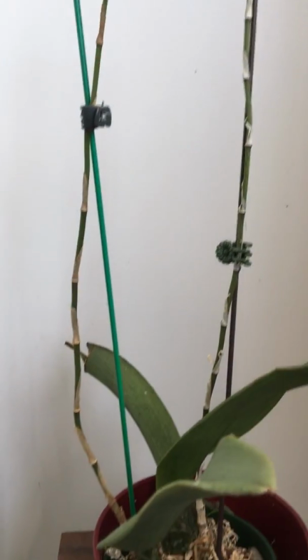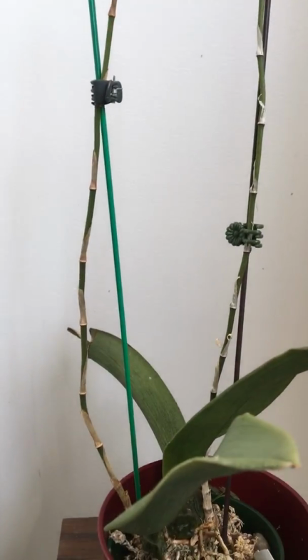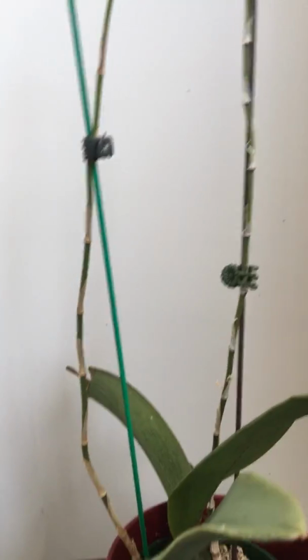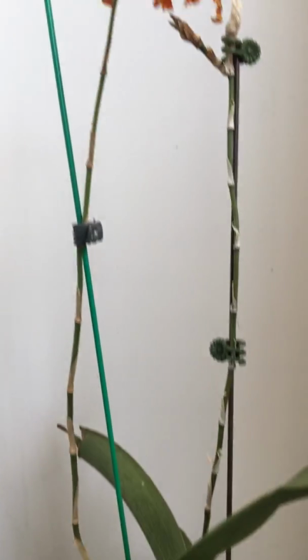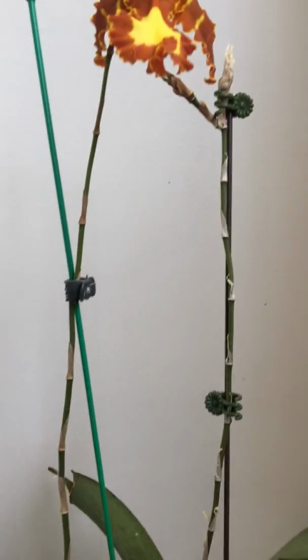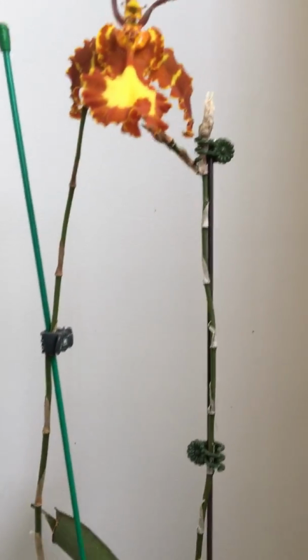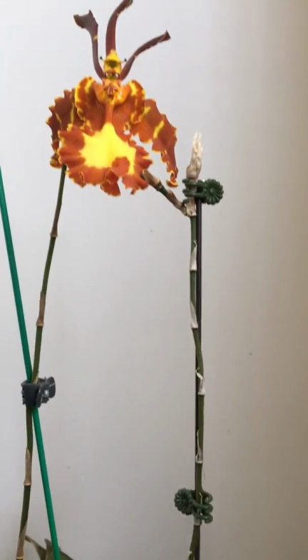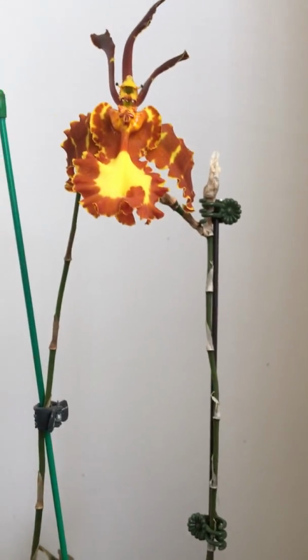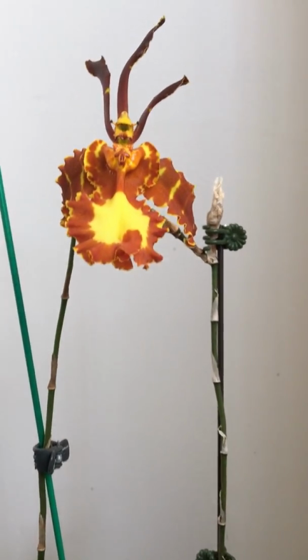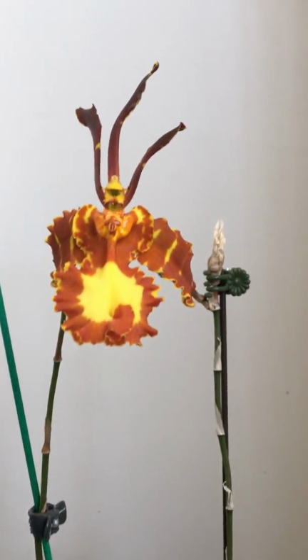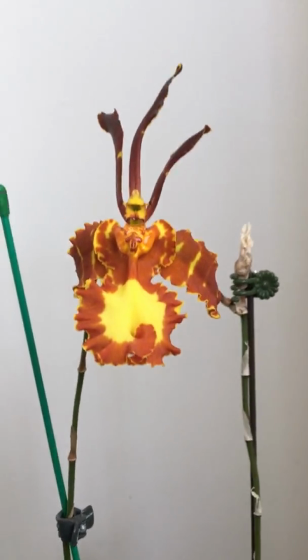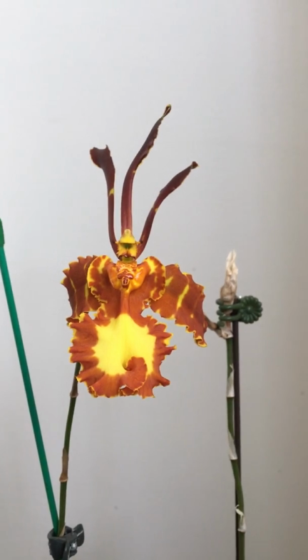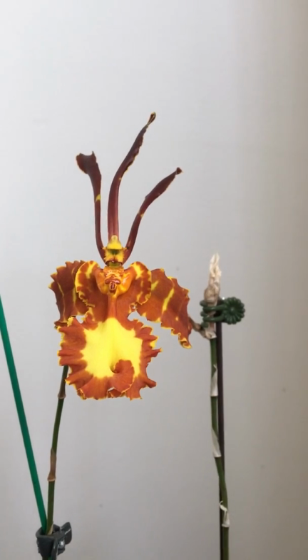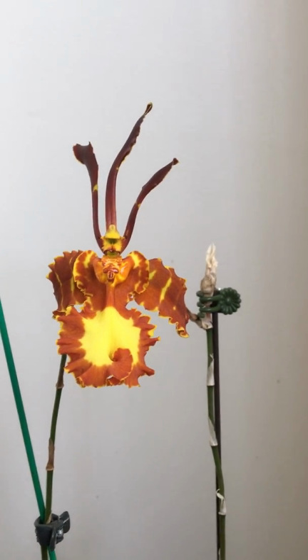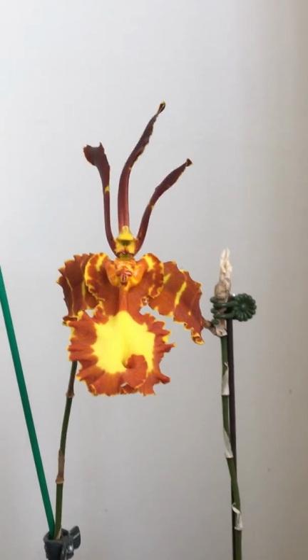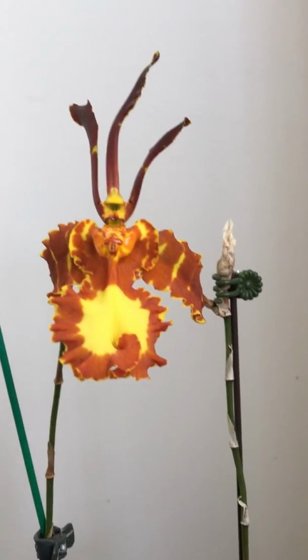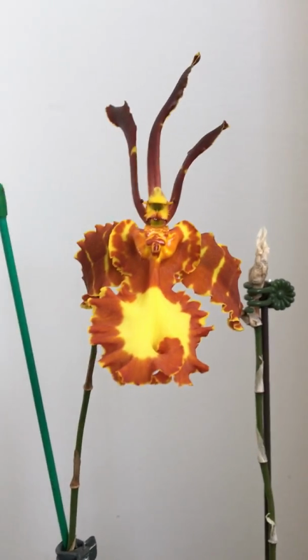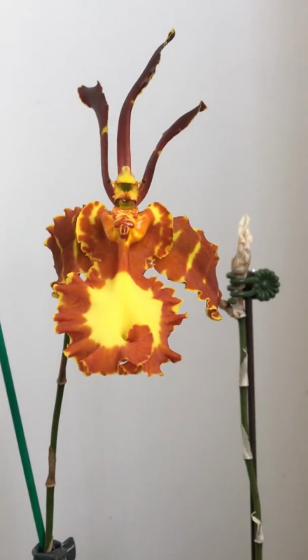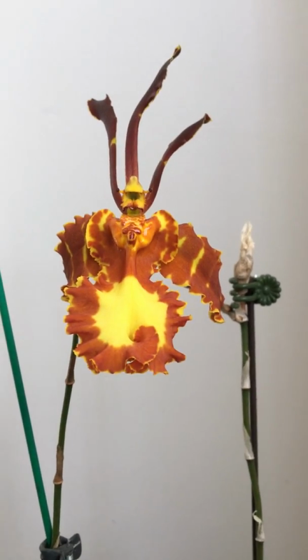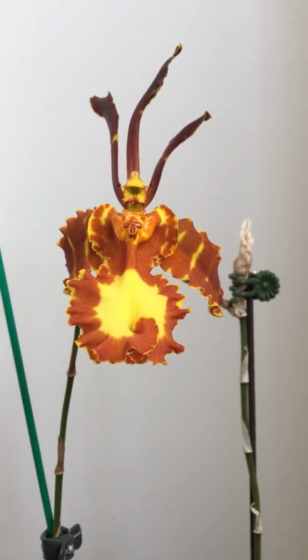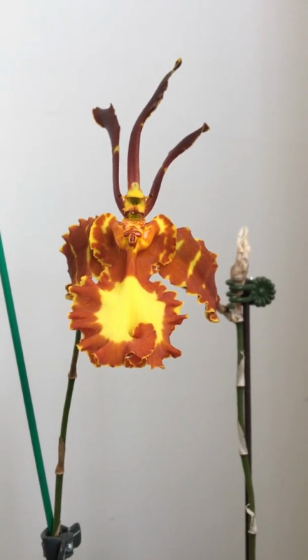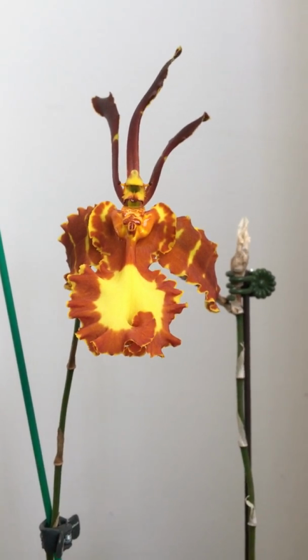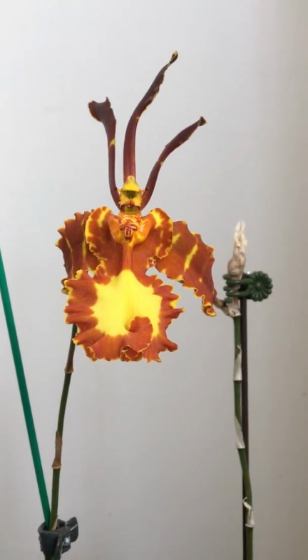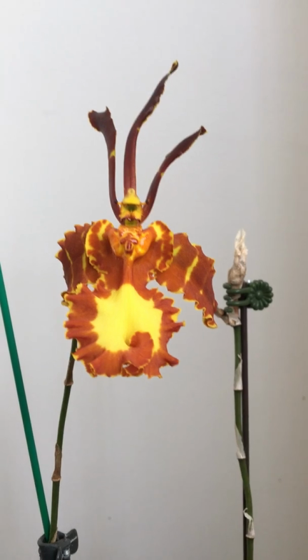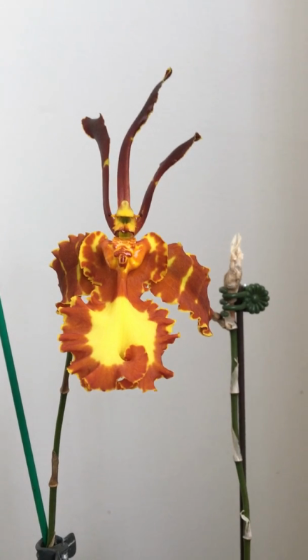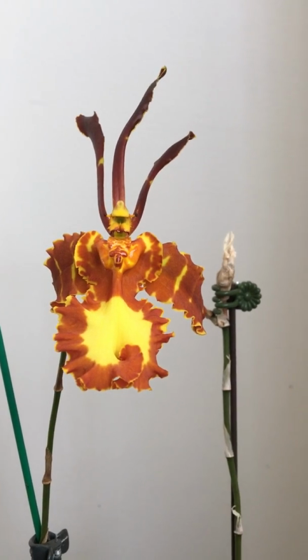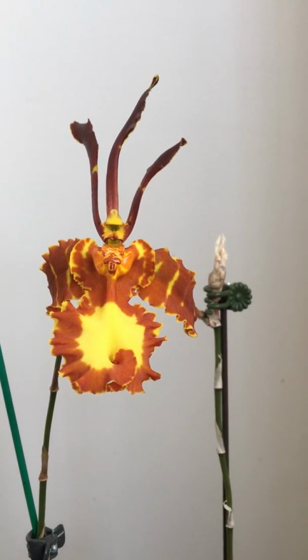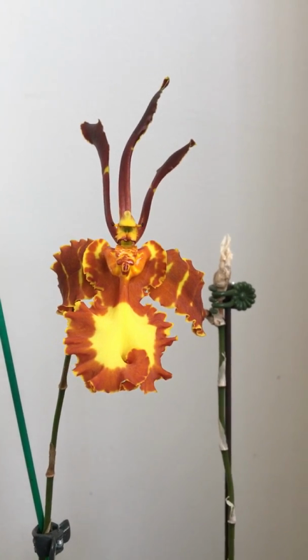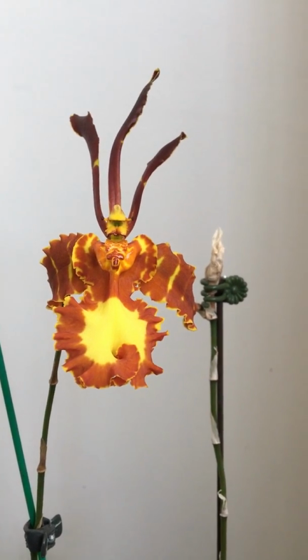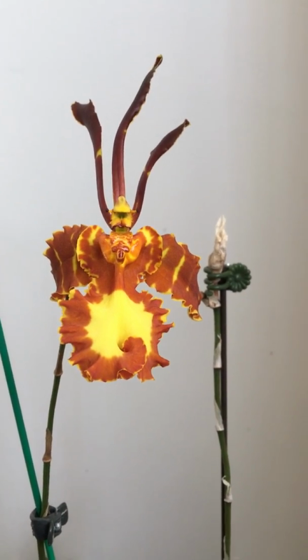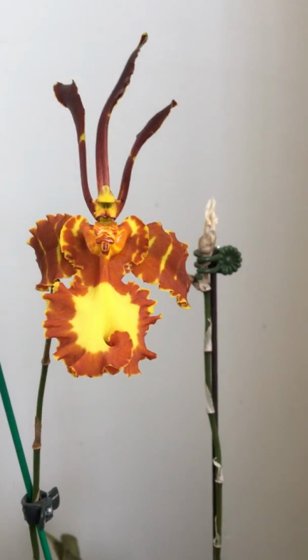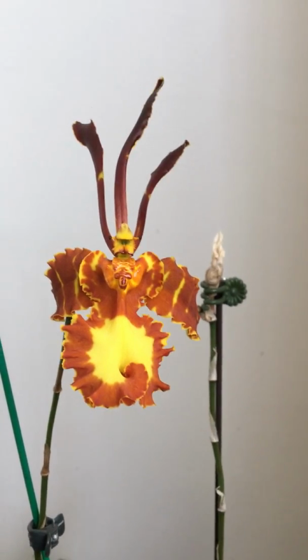Last summer it grew this second spike, and I'm glad that it did because these flowers are so much larger than on the first spike. I have no idea why.